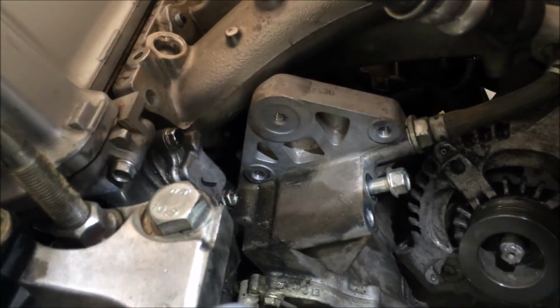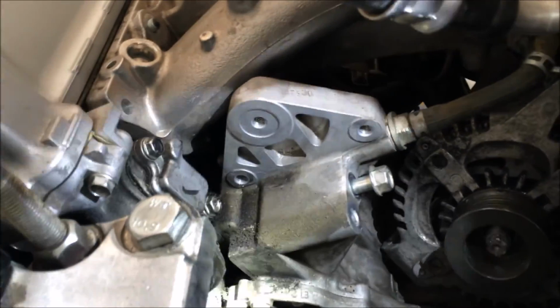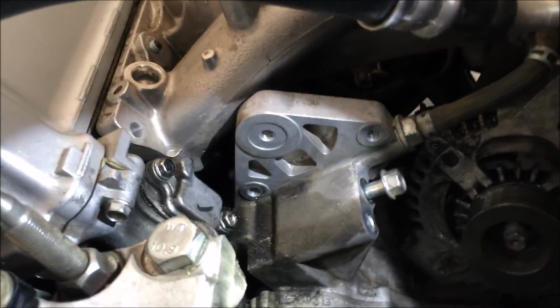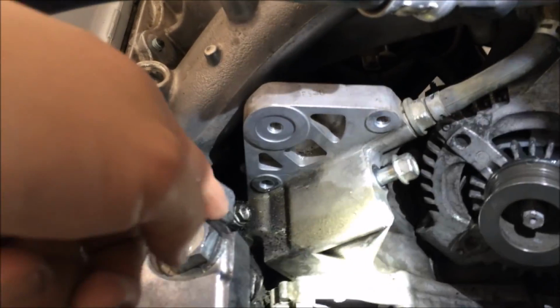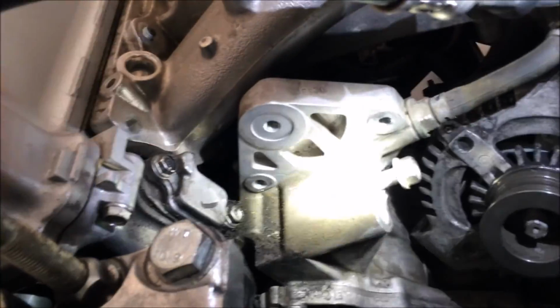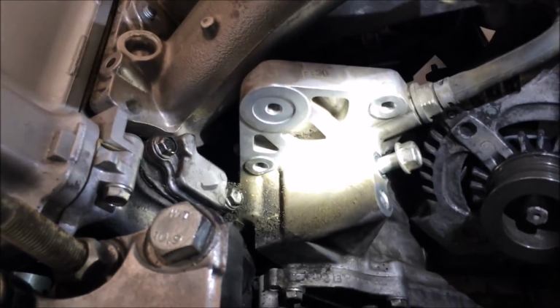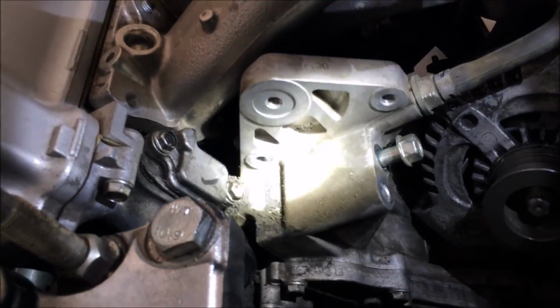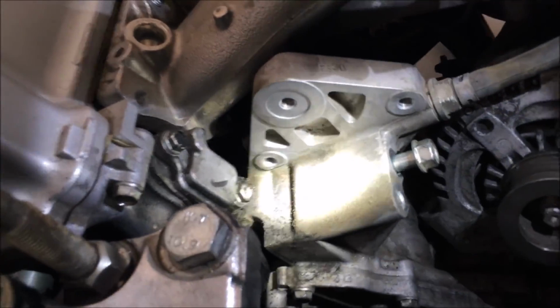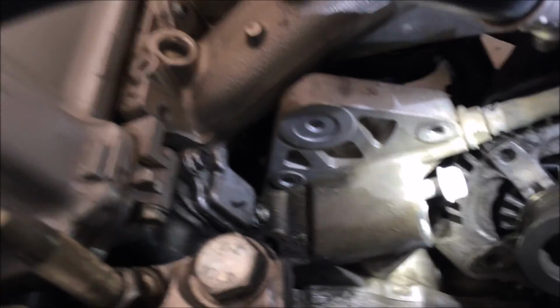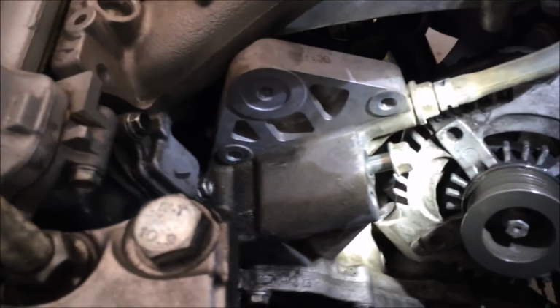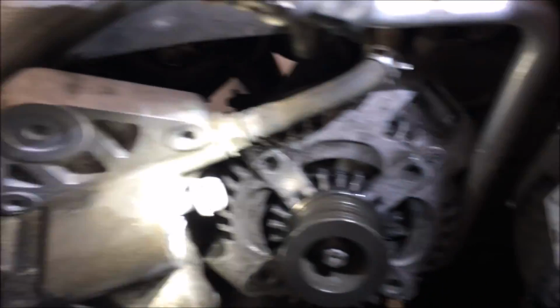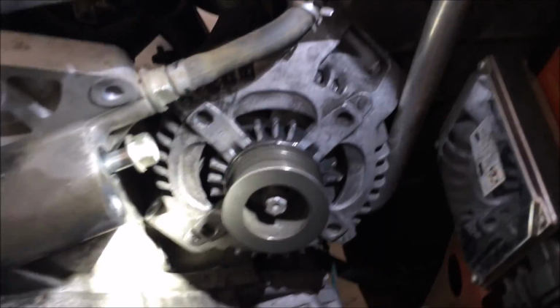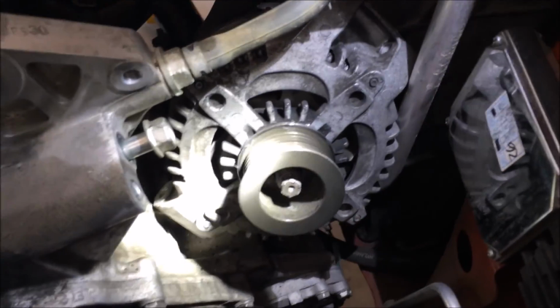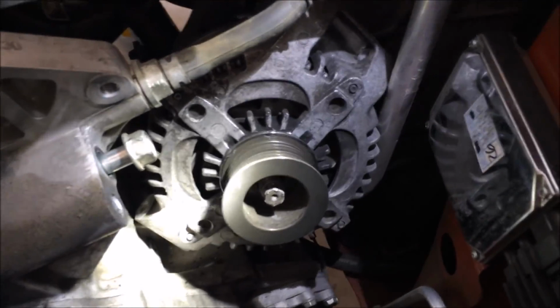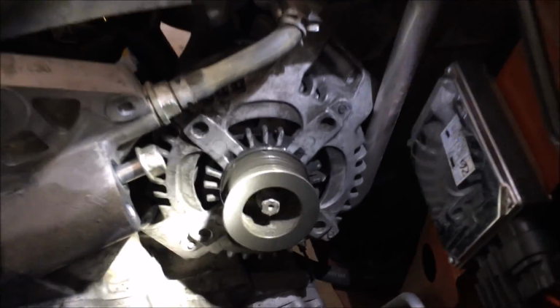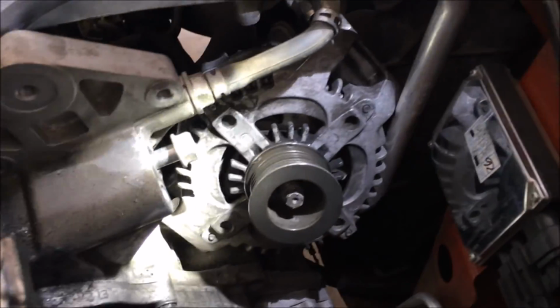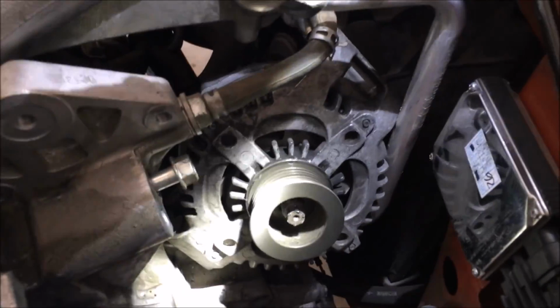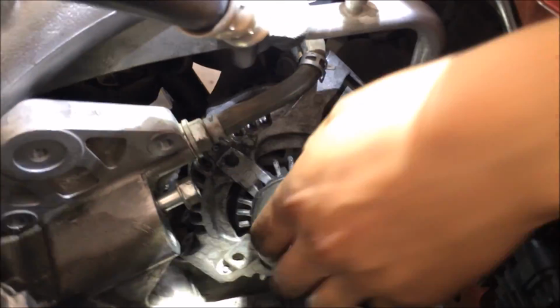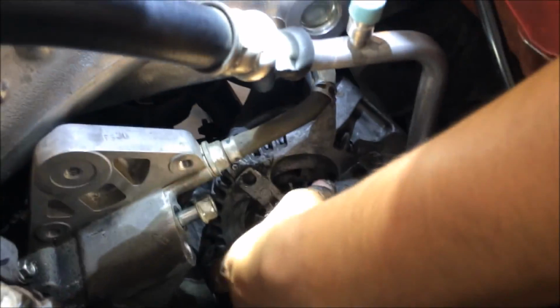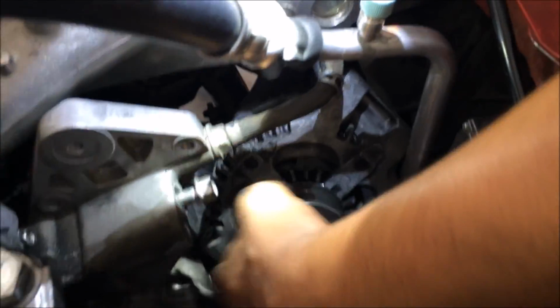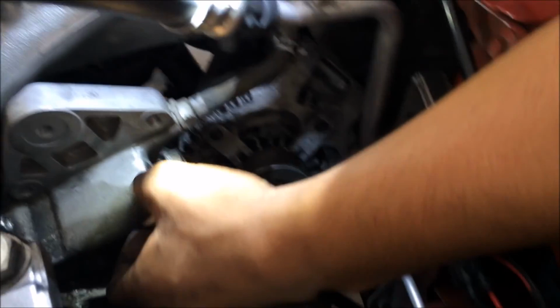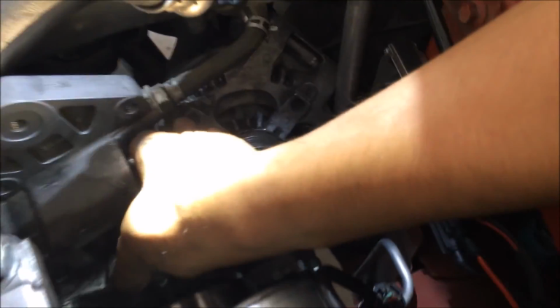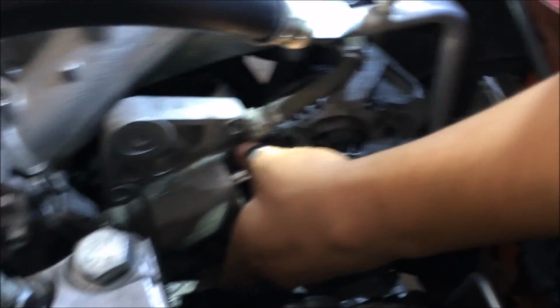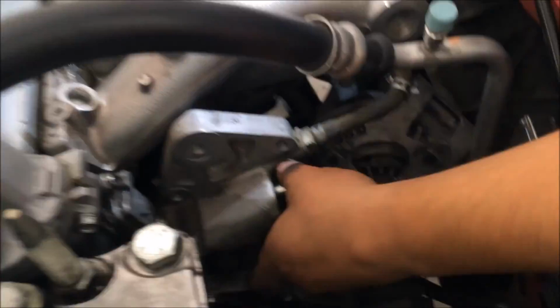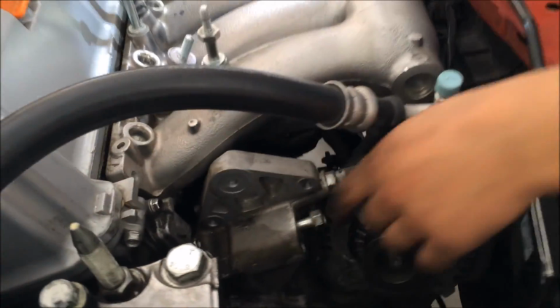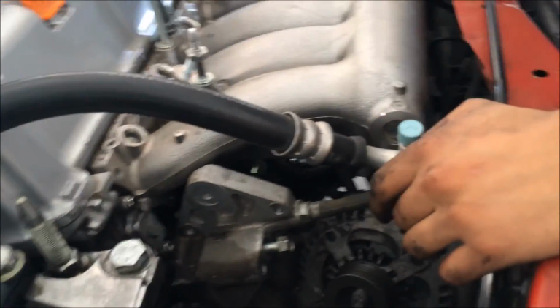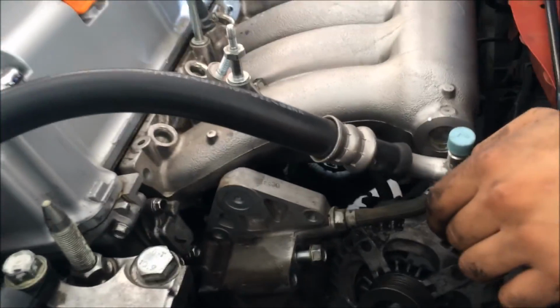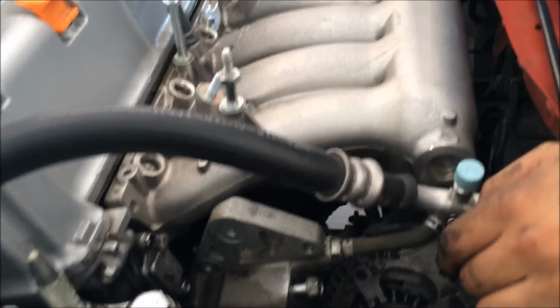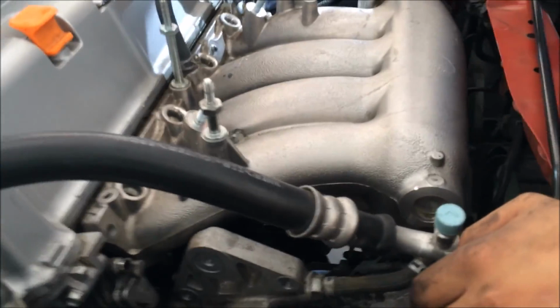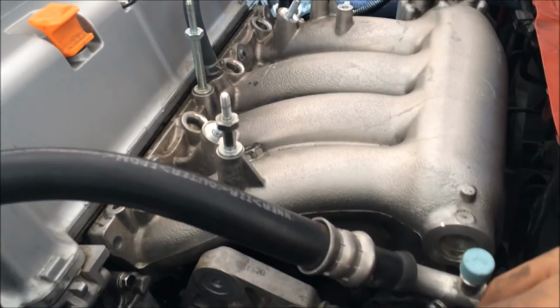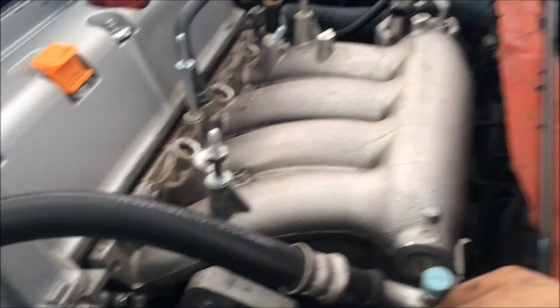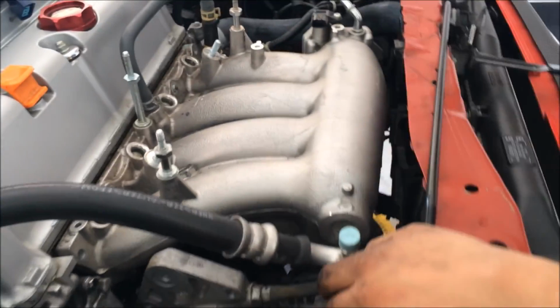The last bolt on the end here was painted in acid. We had to remove the alternator. I think now we could probably pull out the manifold.